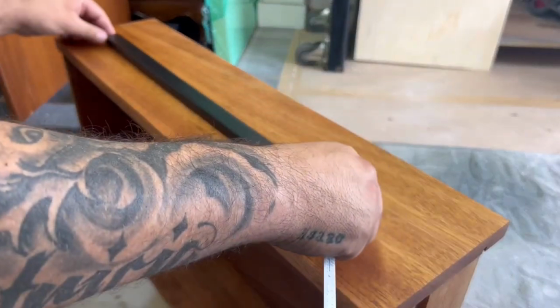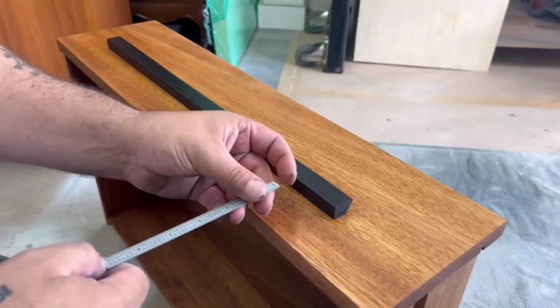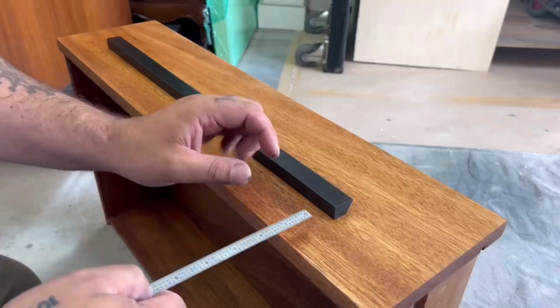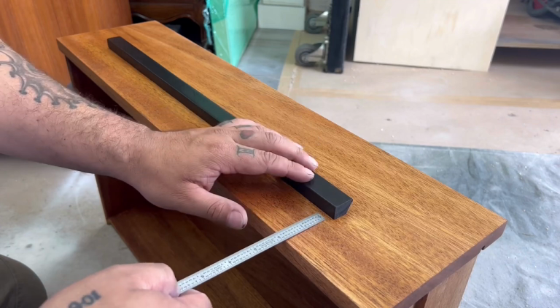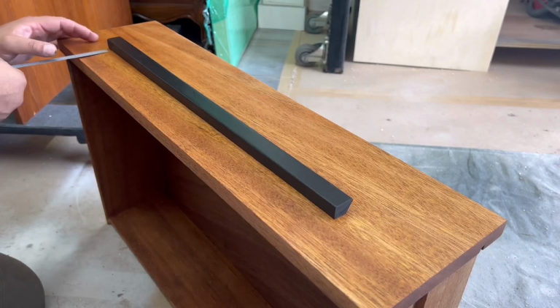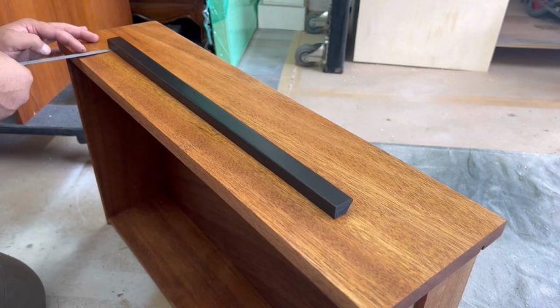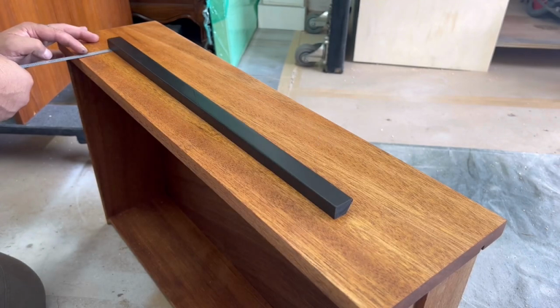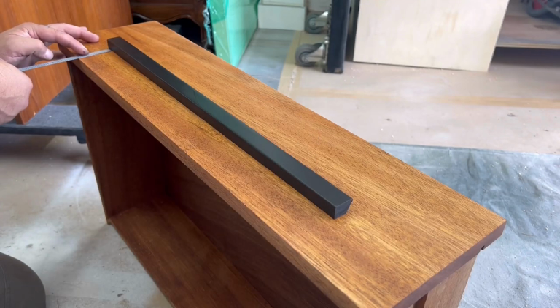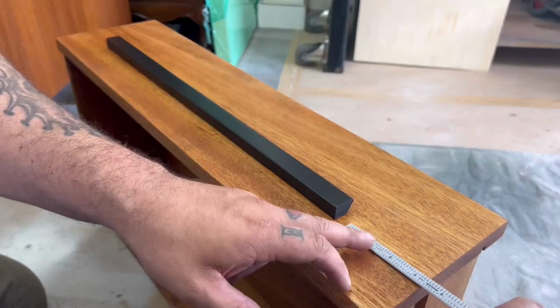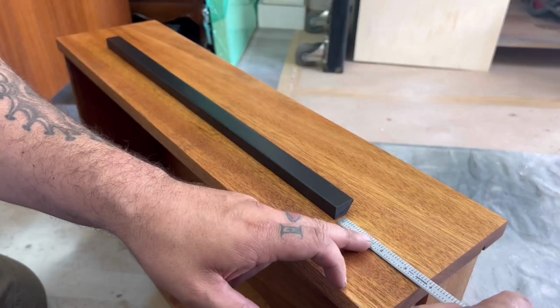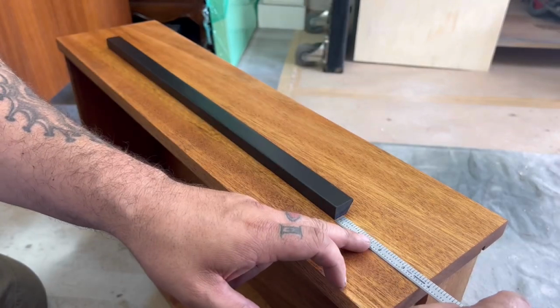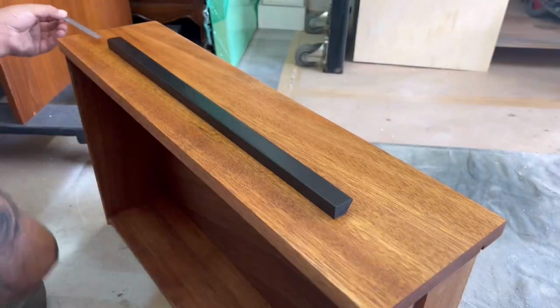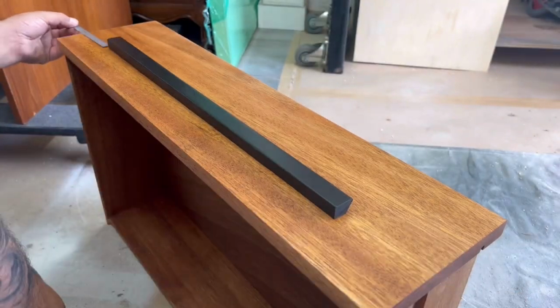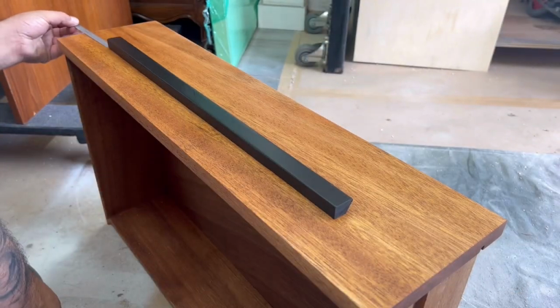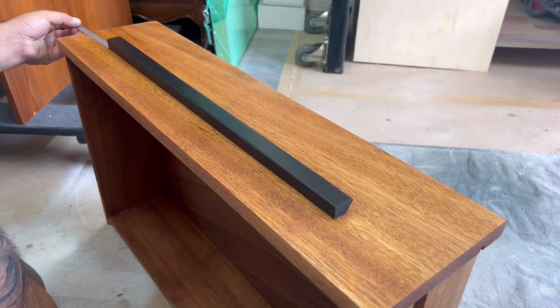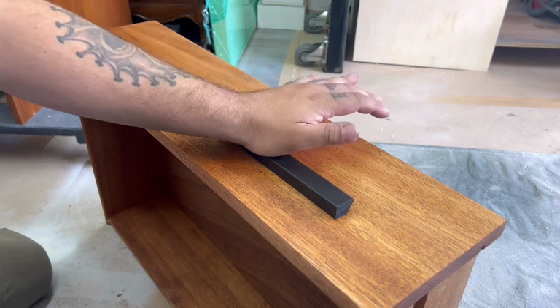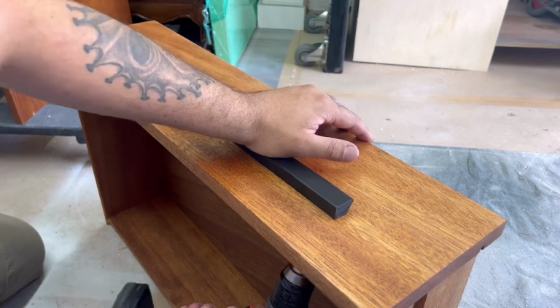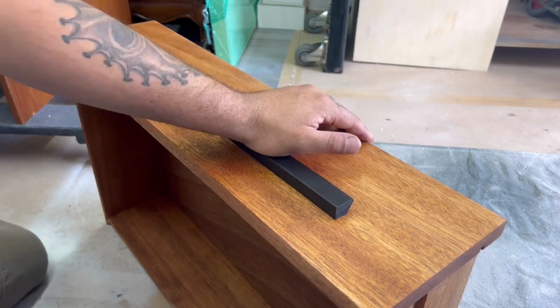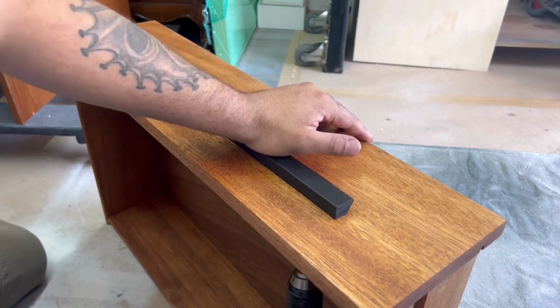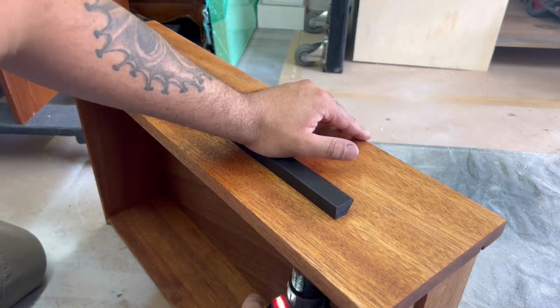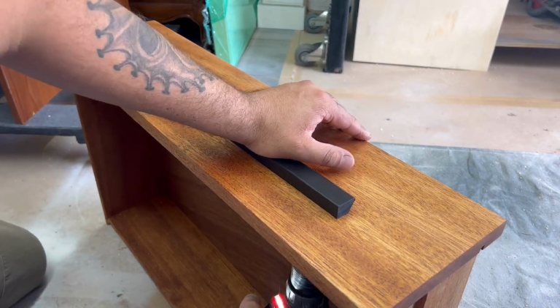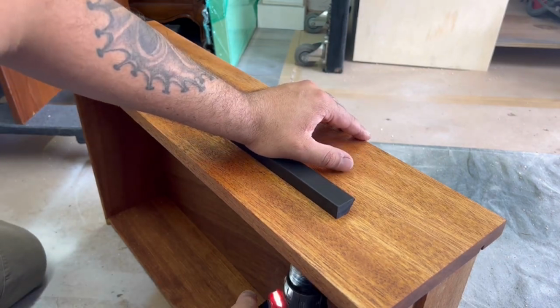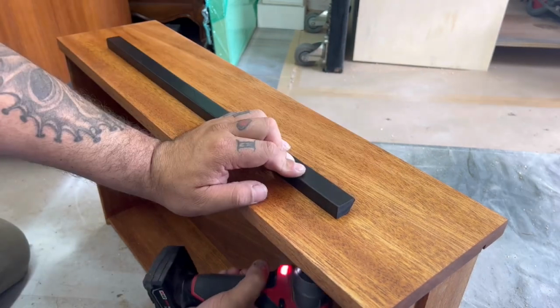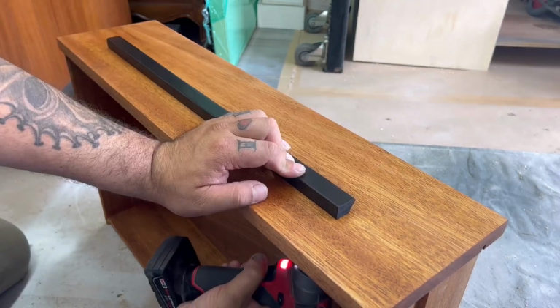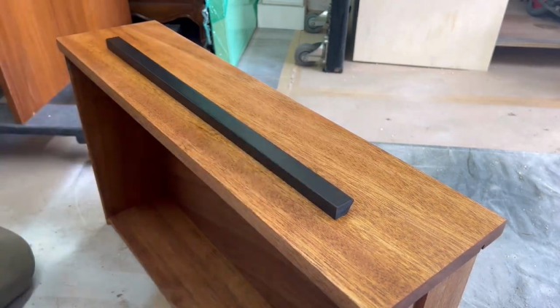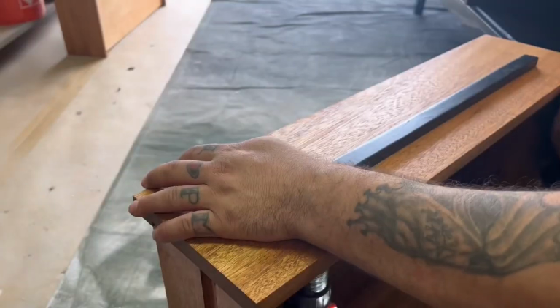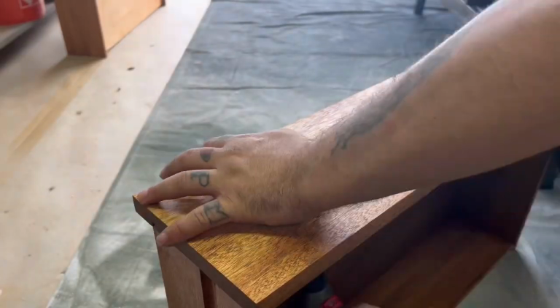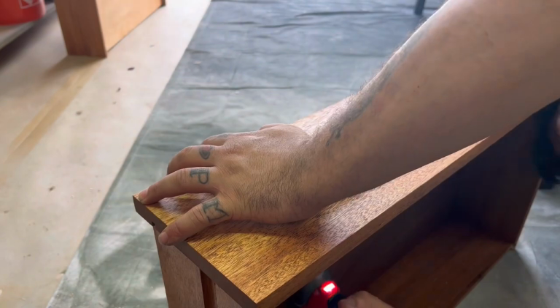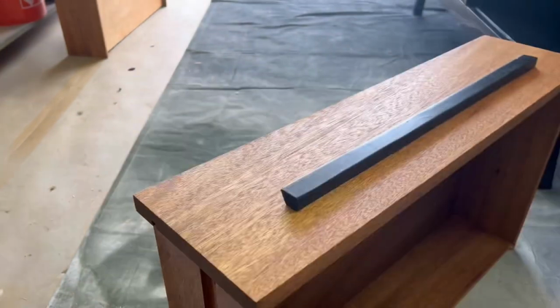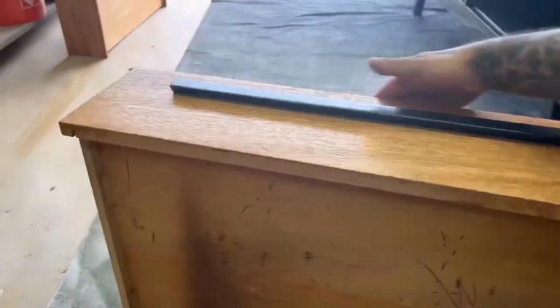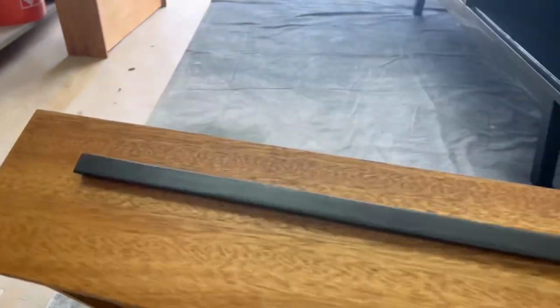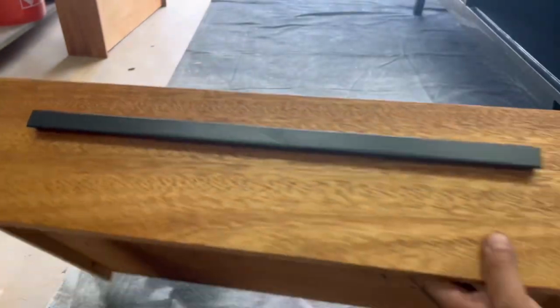Since these handles are custom I don't have a jig to place them, so I'm using a metal ruler to make sure they're even on both sides and the tops. Then I countersink and pre-drill a hole through the bottom so I can screw them down to the drawers.